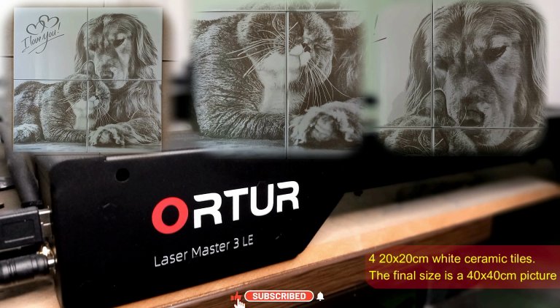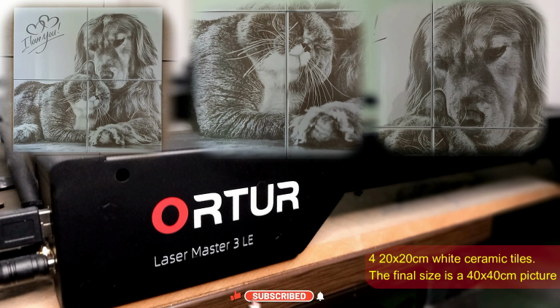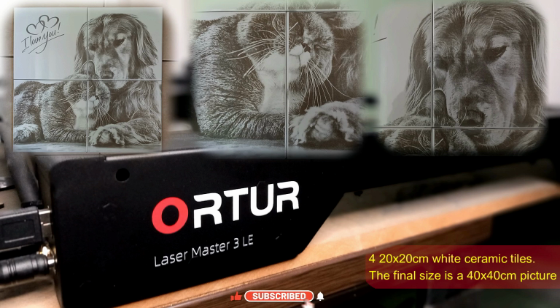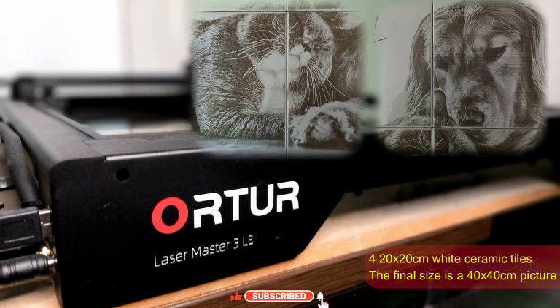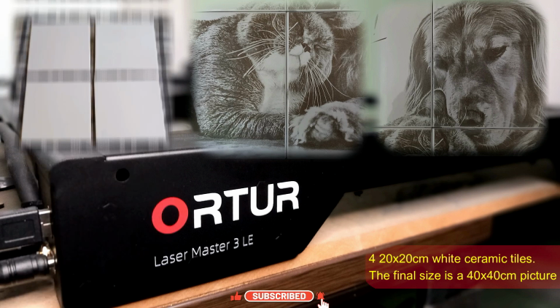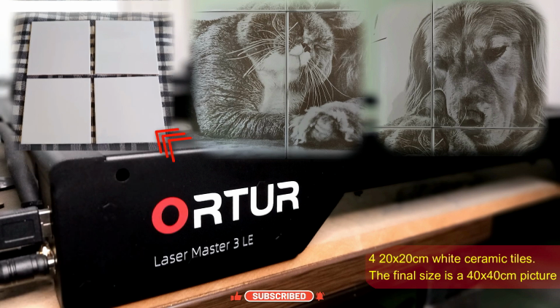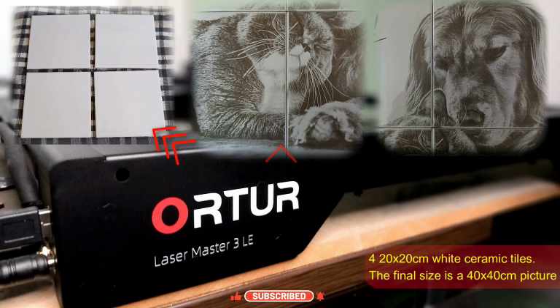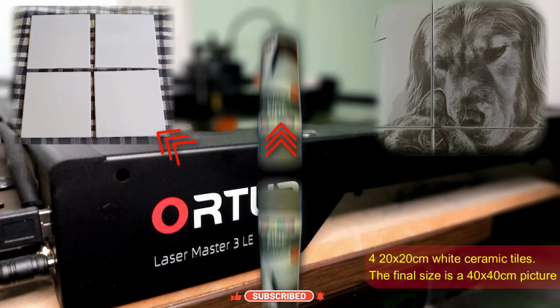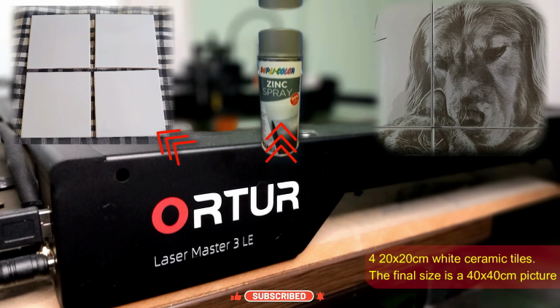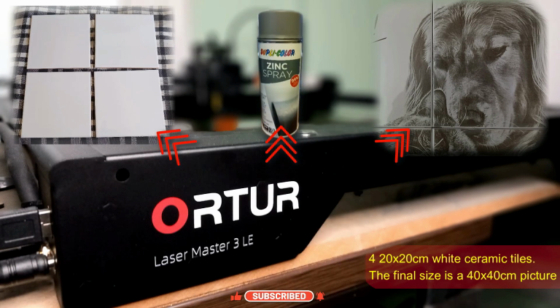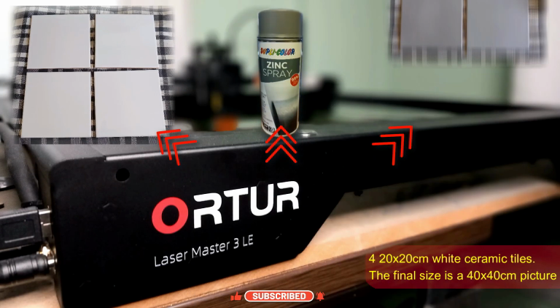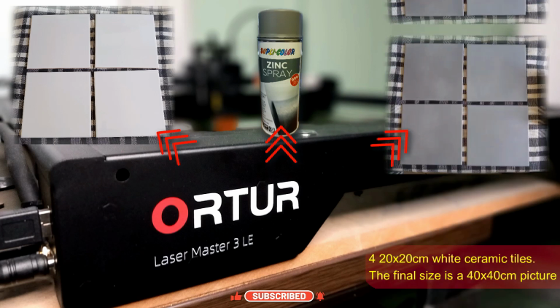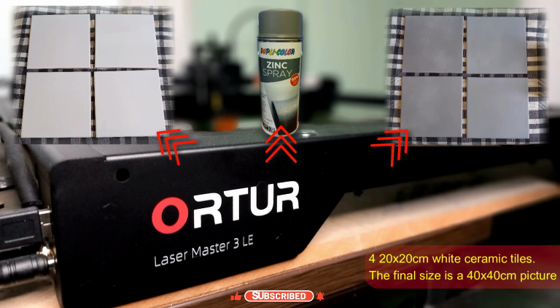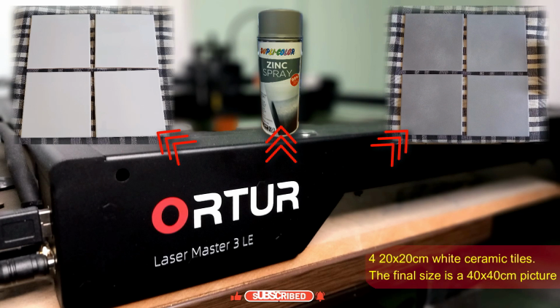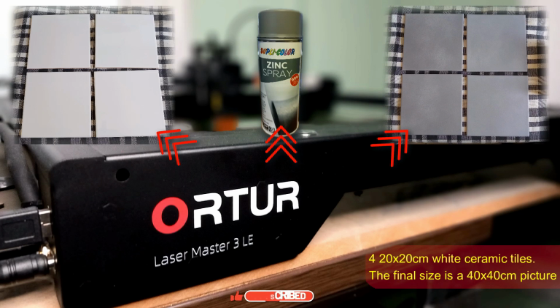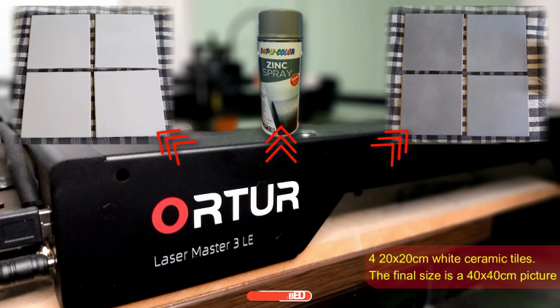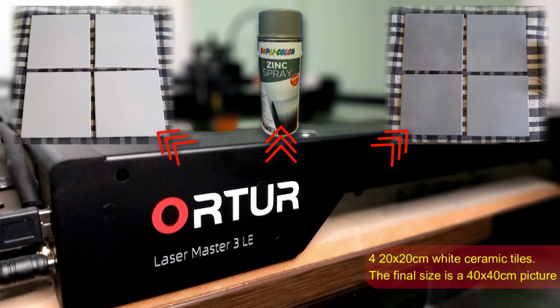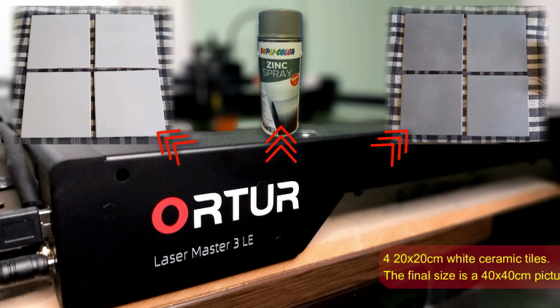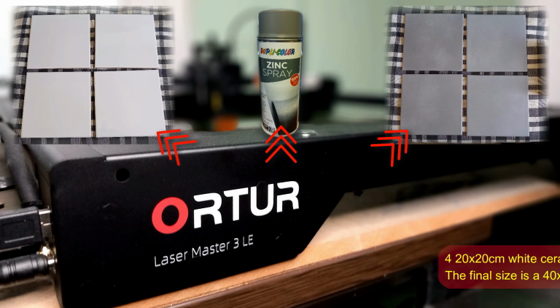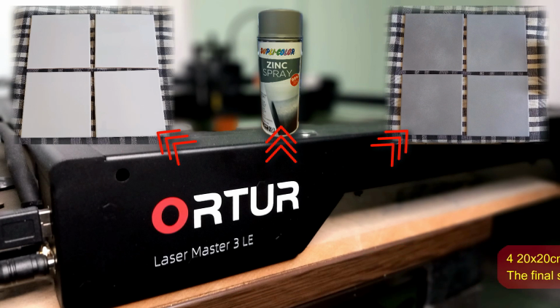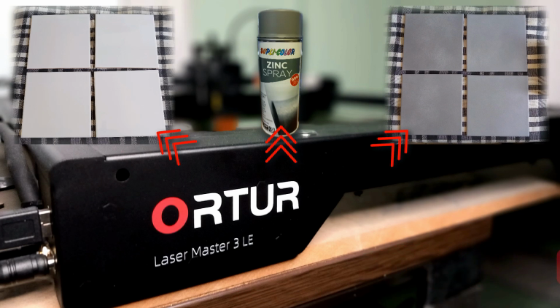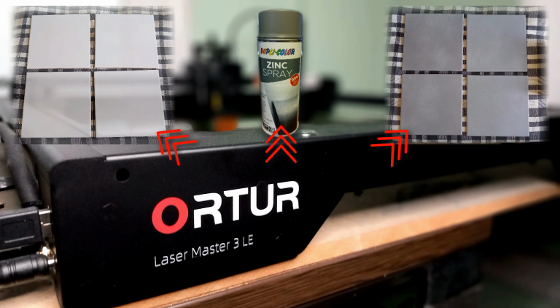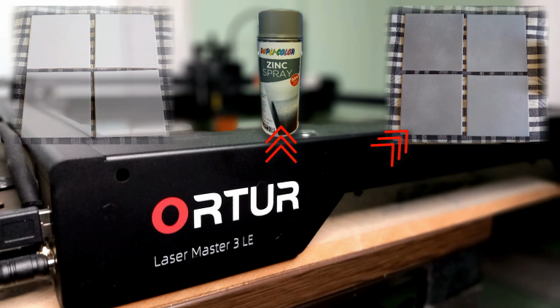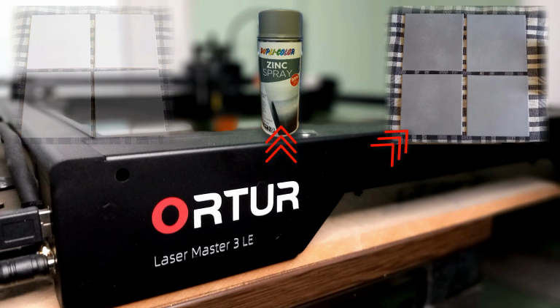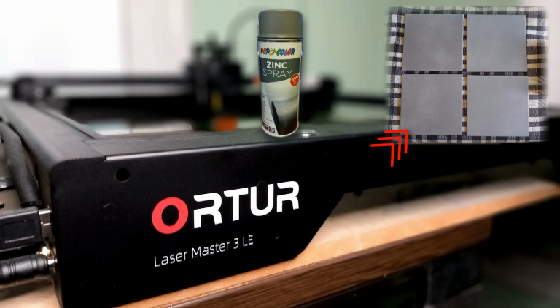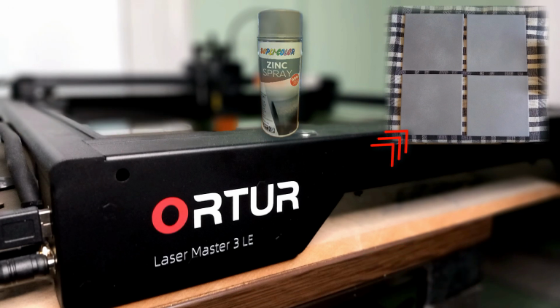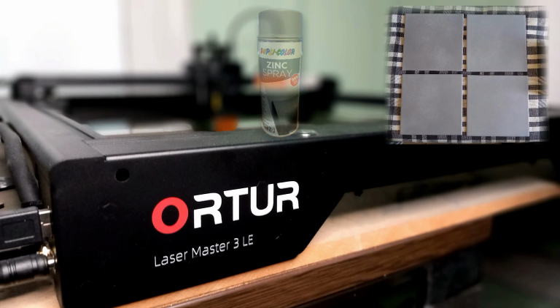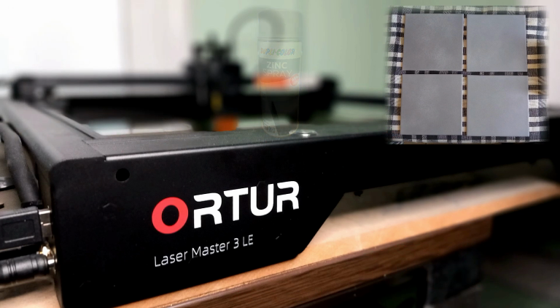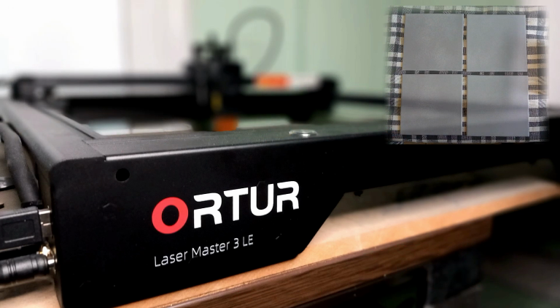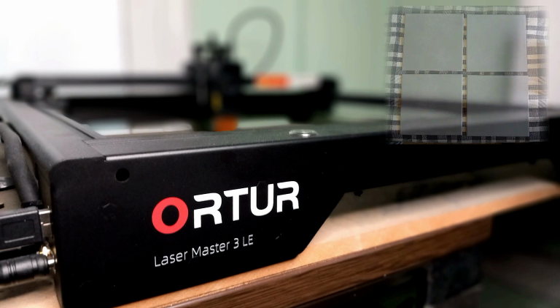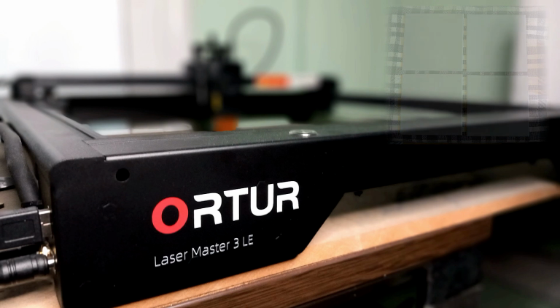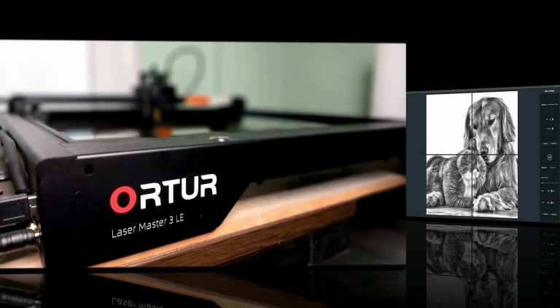First, I clean all the tiles with acetone to remove any dirt, grease, or fingerprints. Then I spray the tiles with zinc. This helps the laser to burn into the ceramic coating.